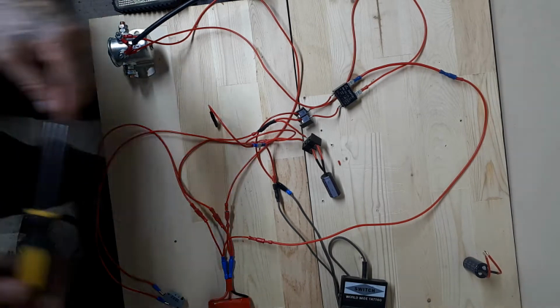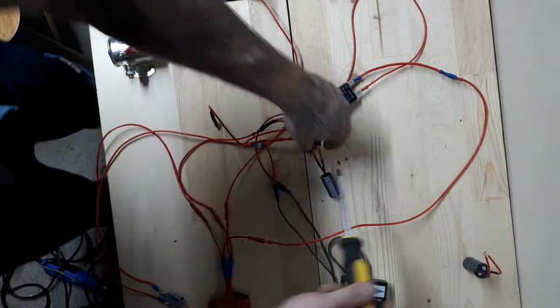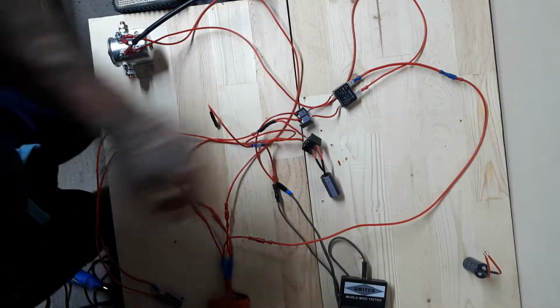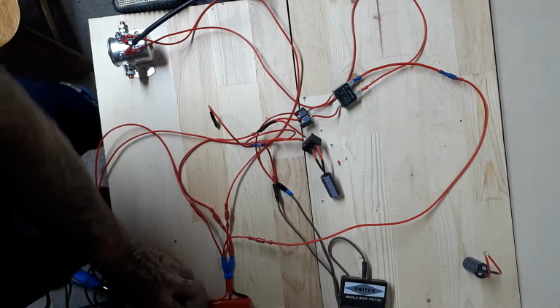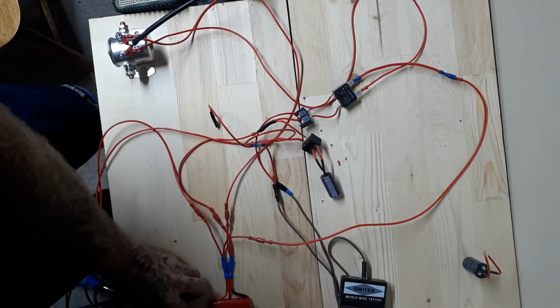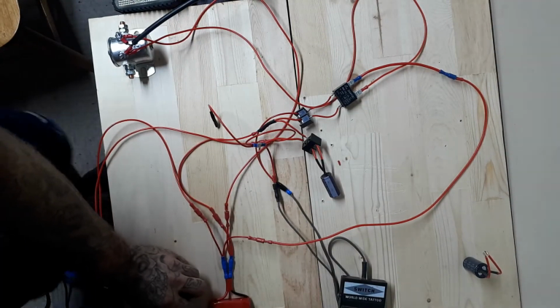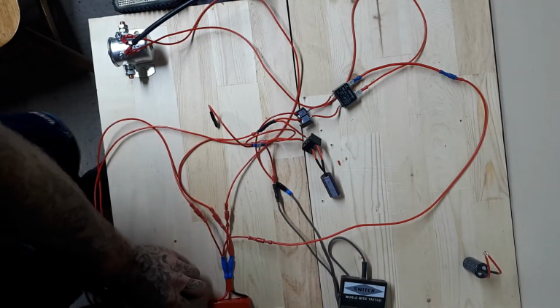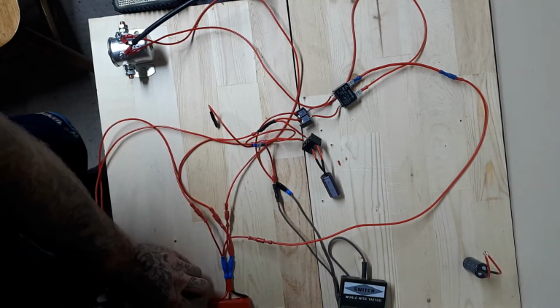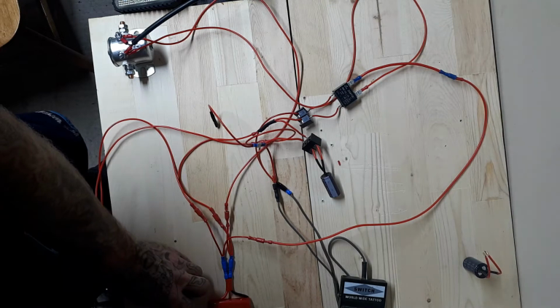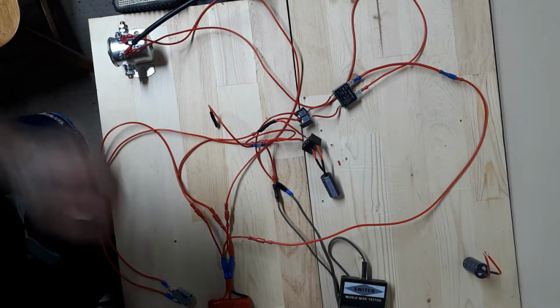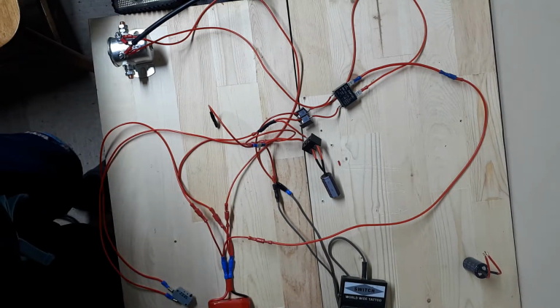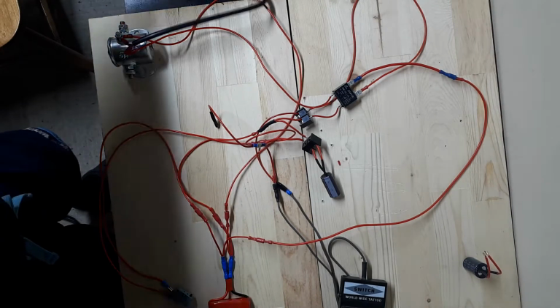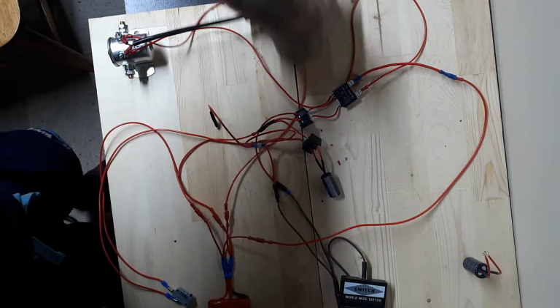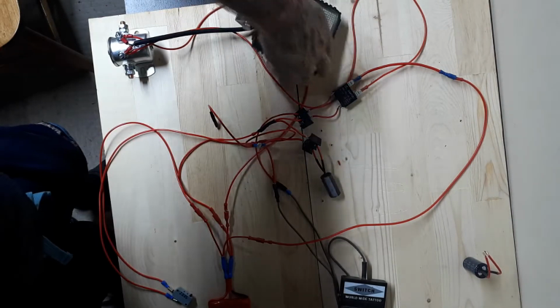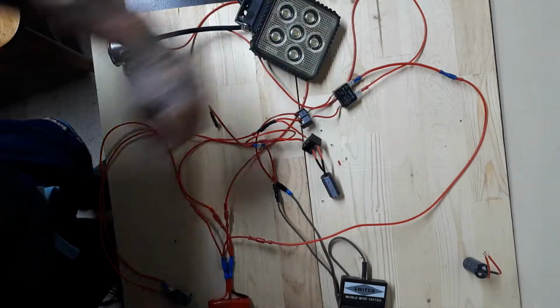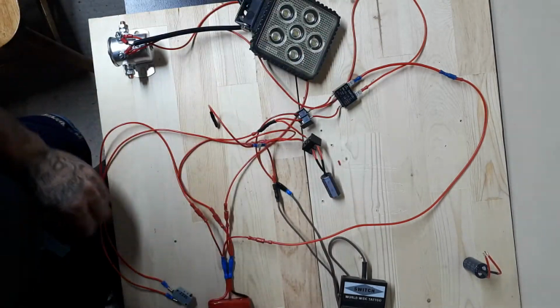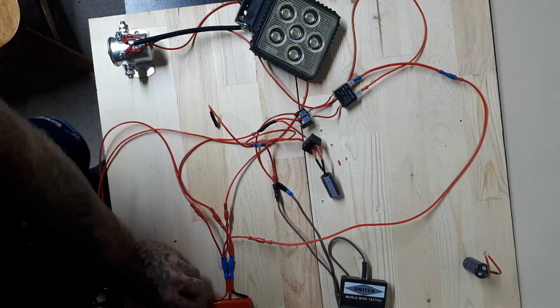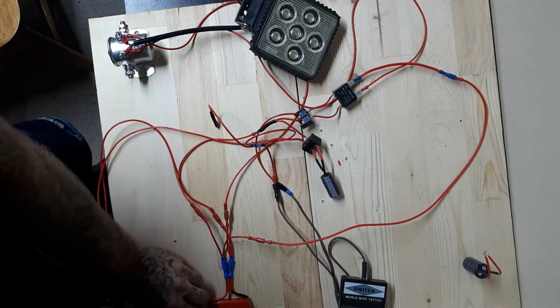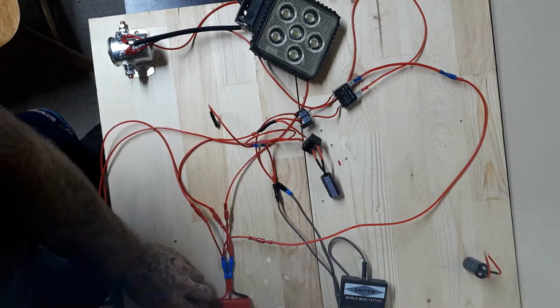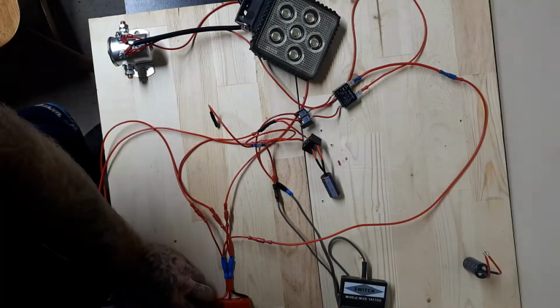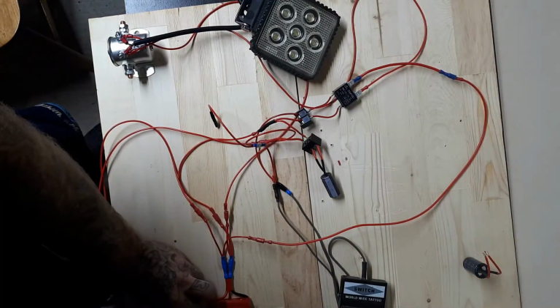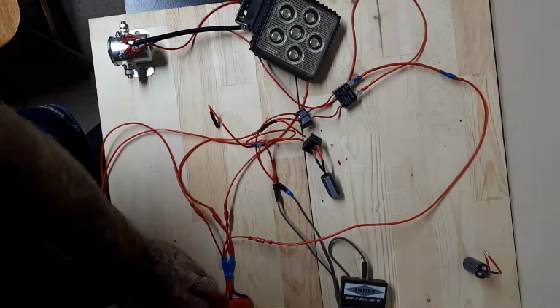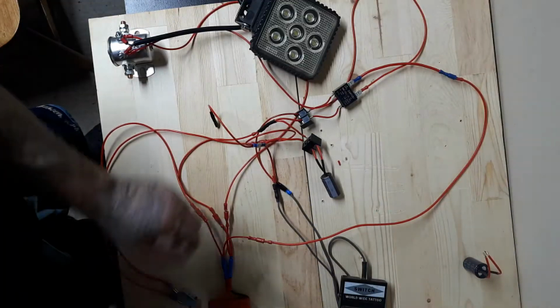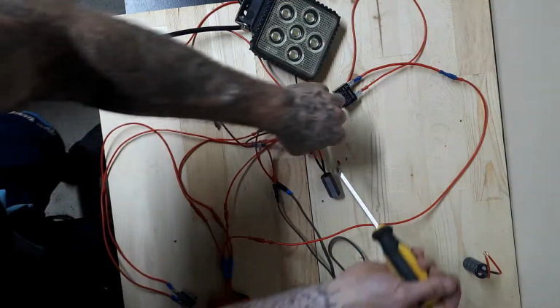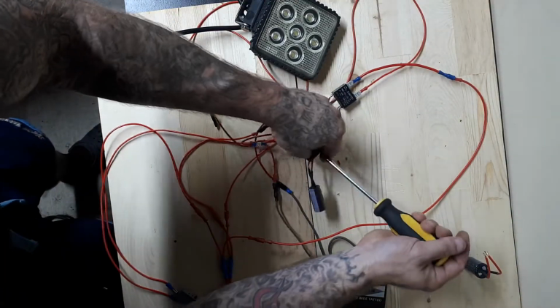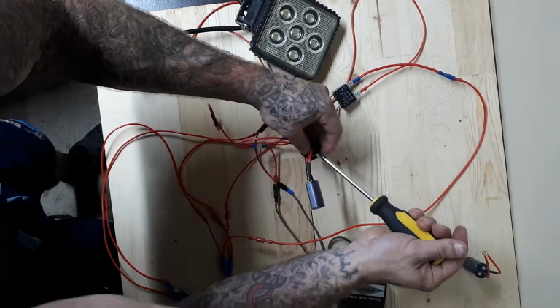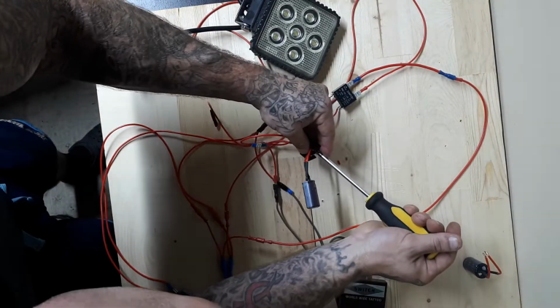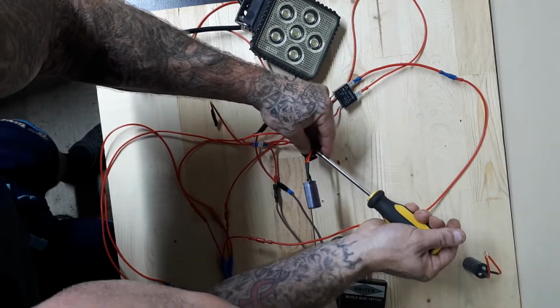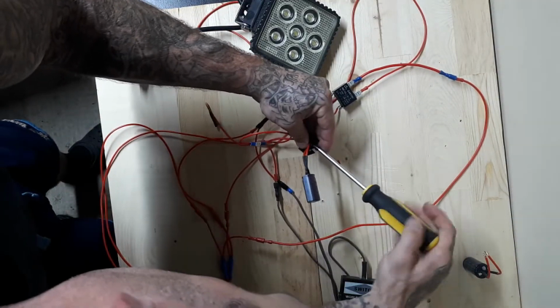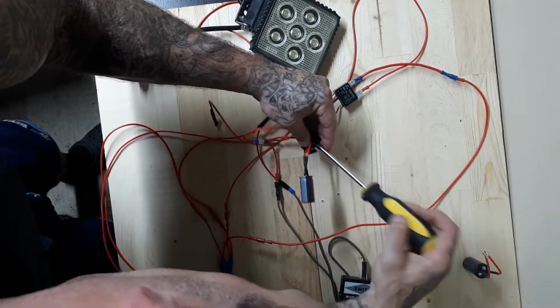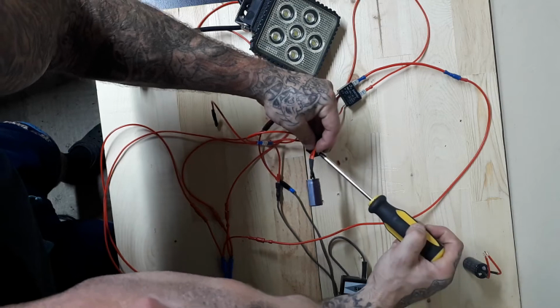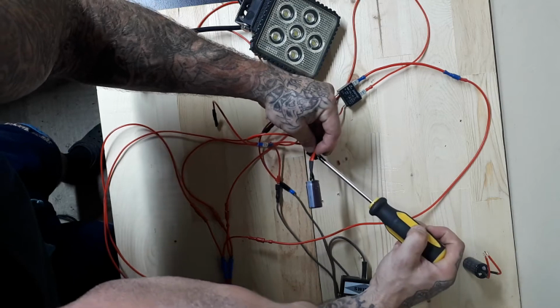You'll see the time difference — see the flash here? I'll move that a little more so you can see it. Now watch when I change the capacitor how much the timing is going to change.